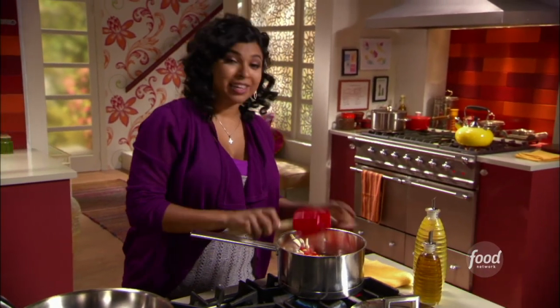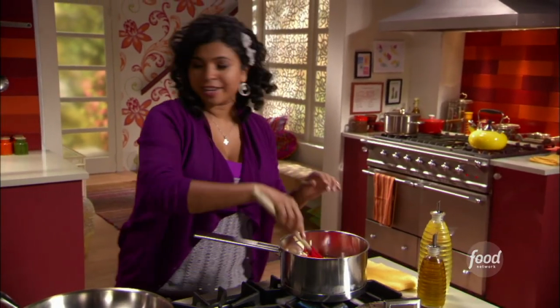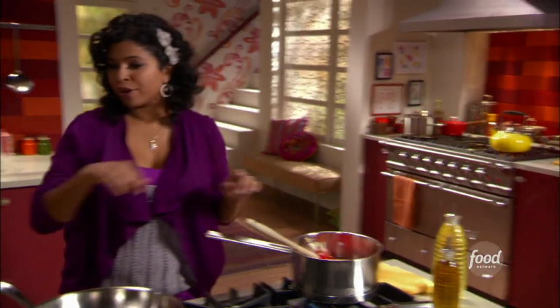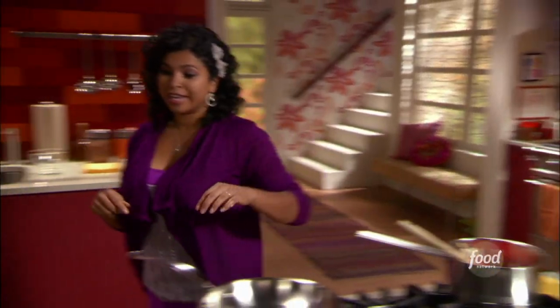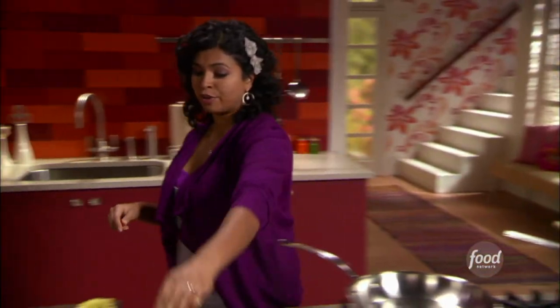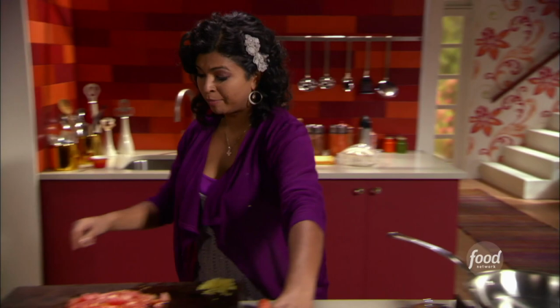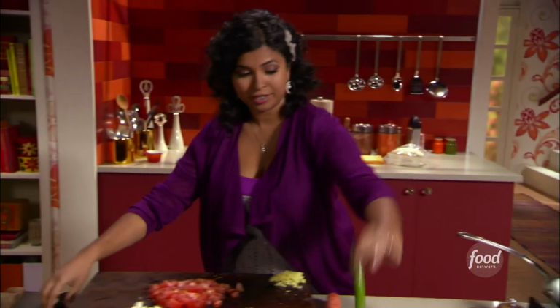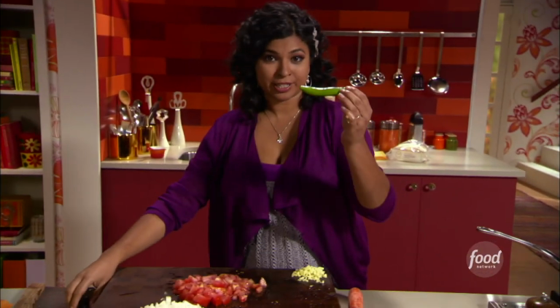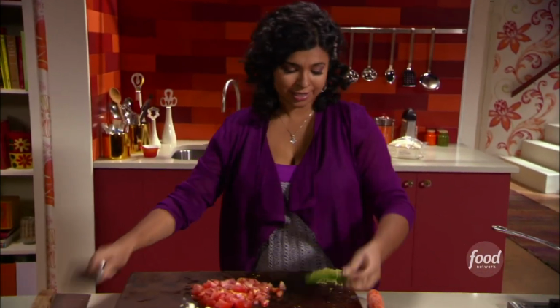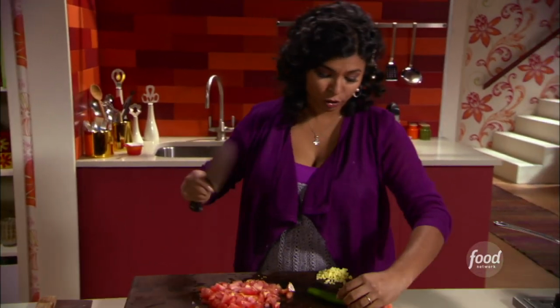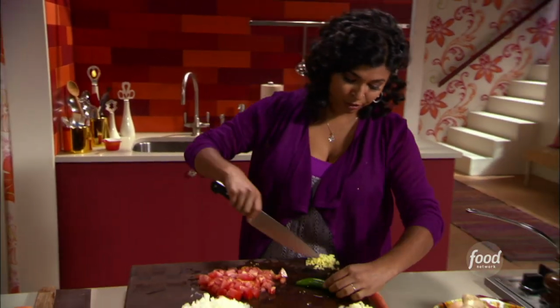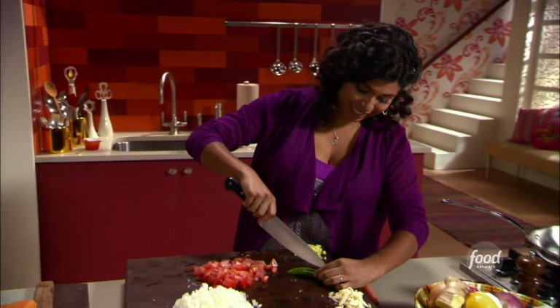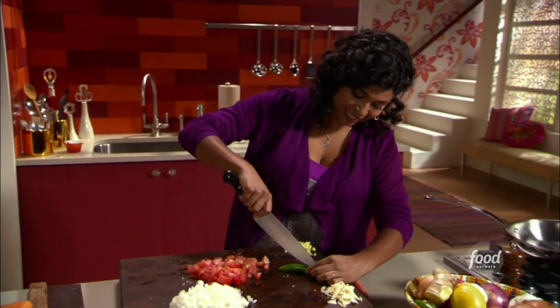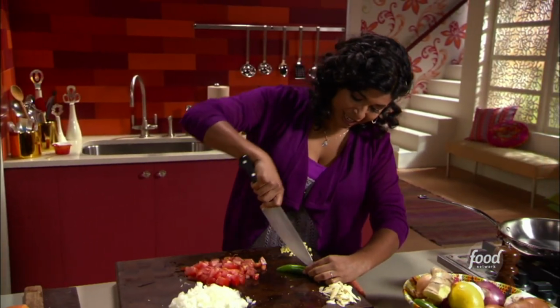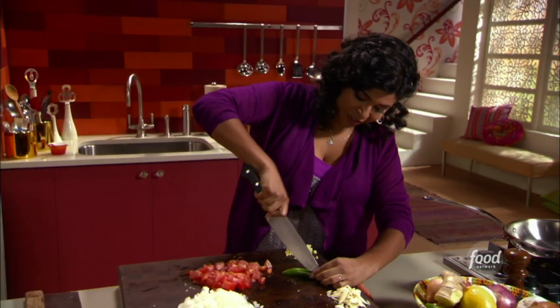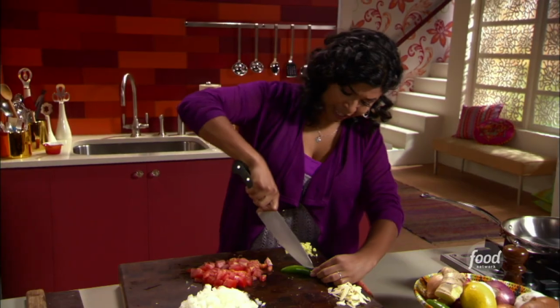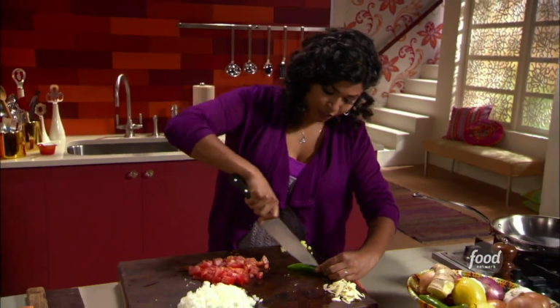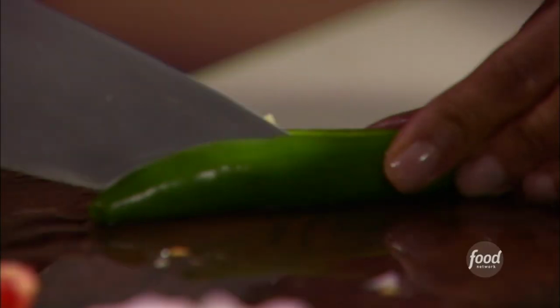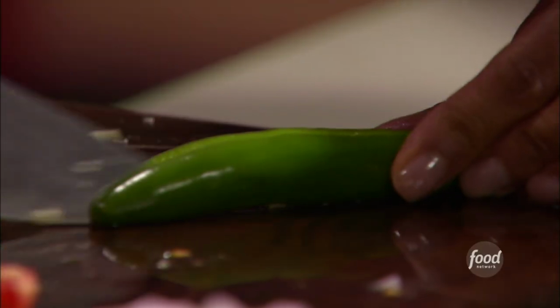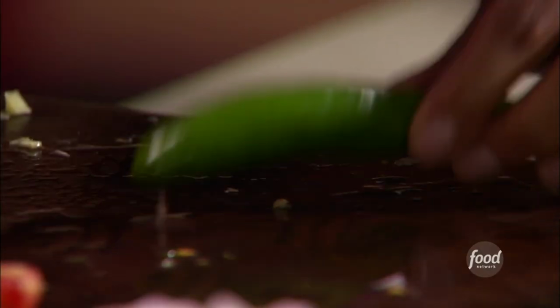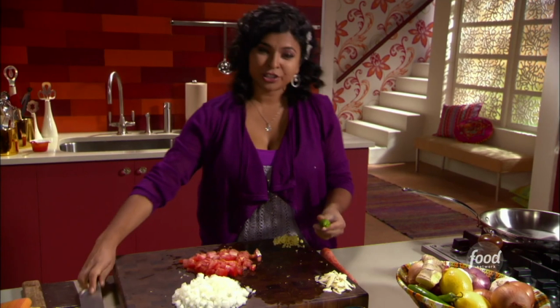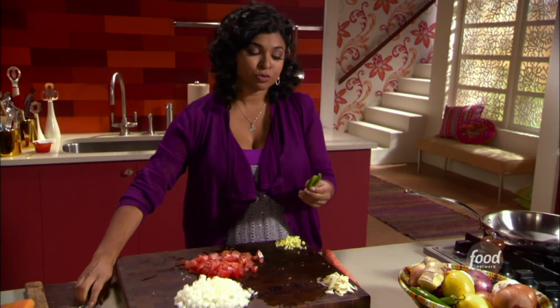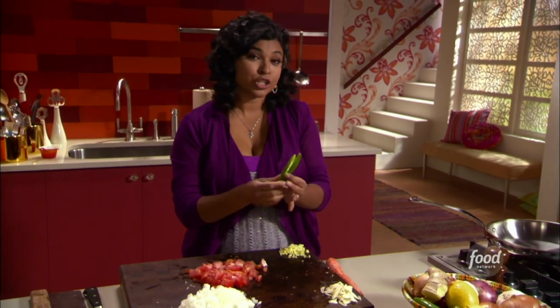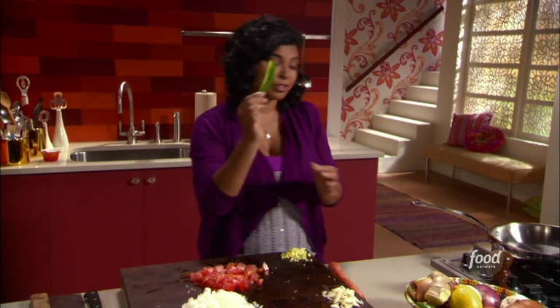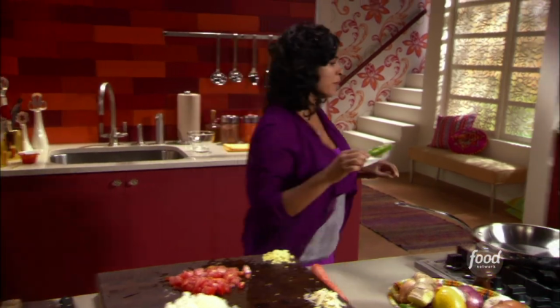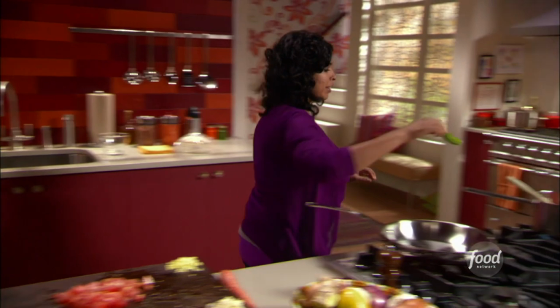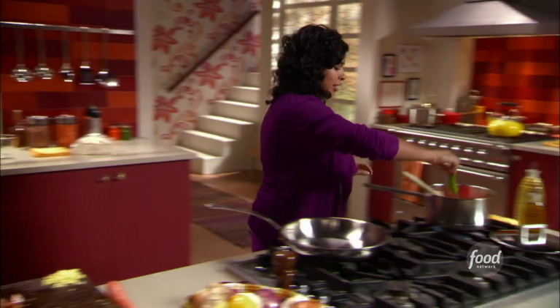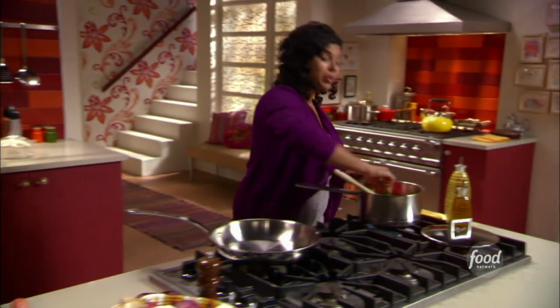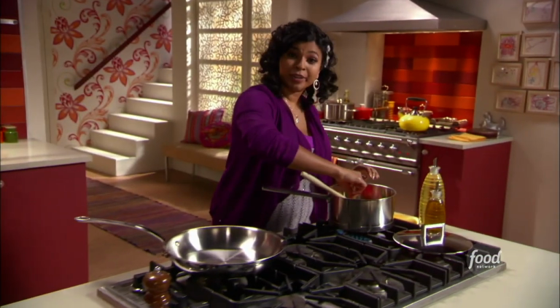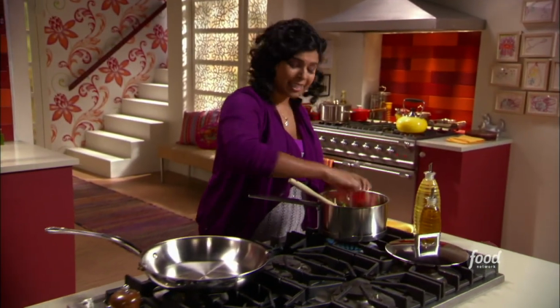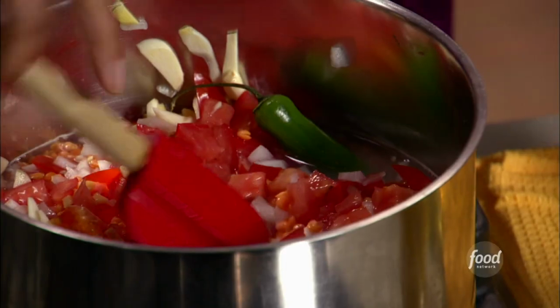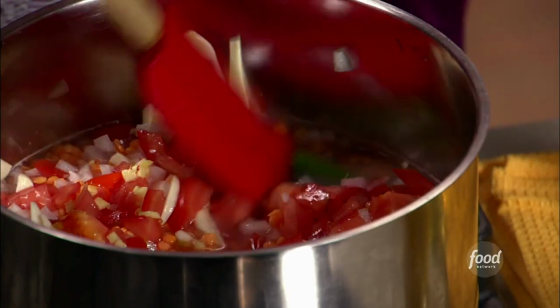The last thing I'm gonna throw in here is a serrano pepper. All I'm gonna do is slit it down the middle — not the whole way even. So you're just gonna get this really gentle serrano pepper flavor with a little bit of heat, but not a ton.